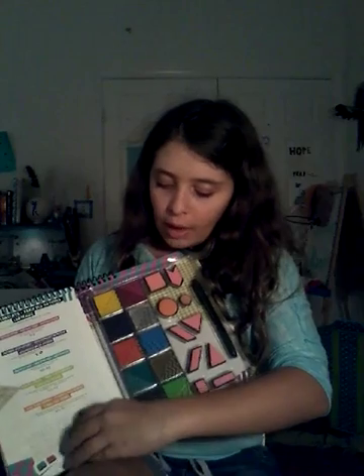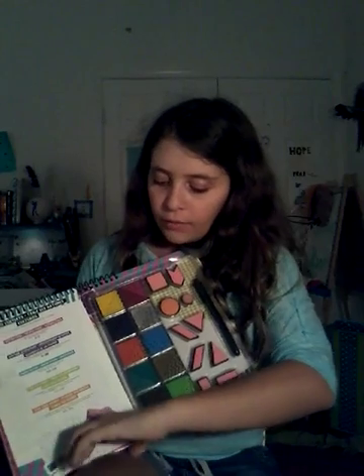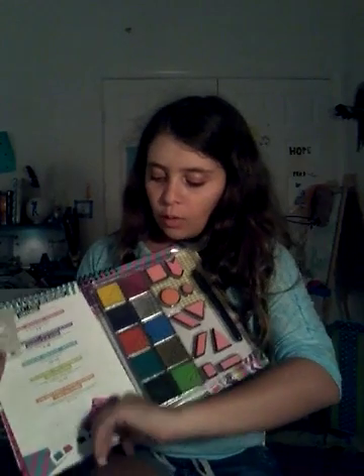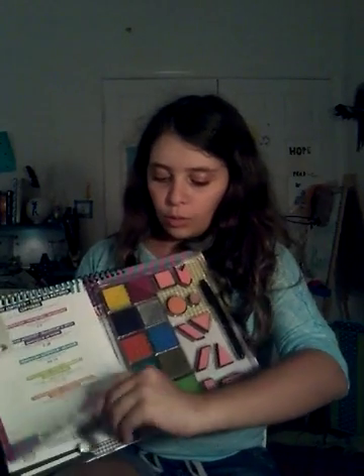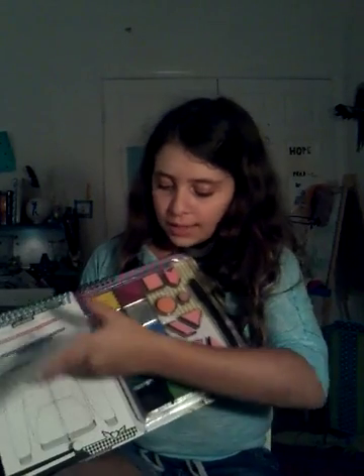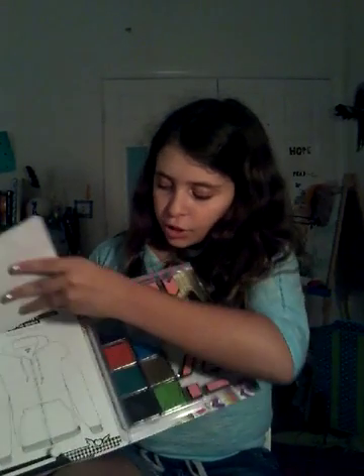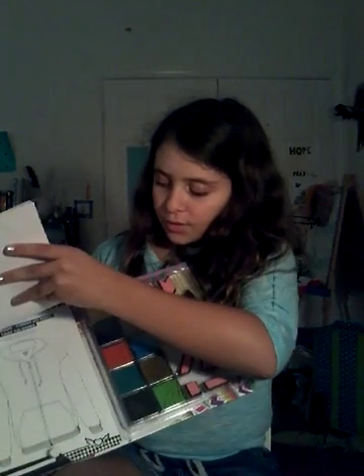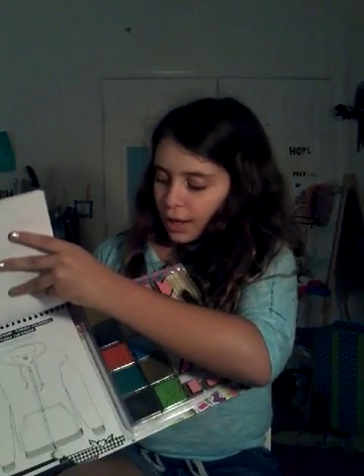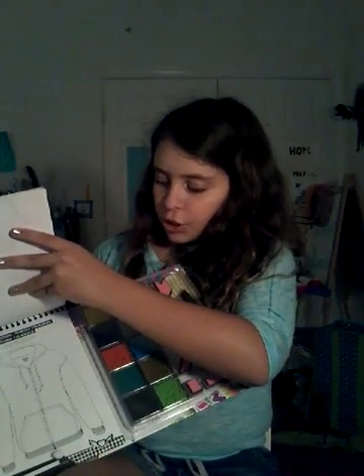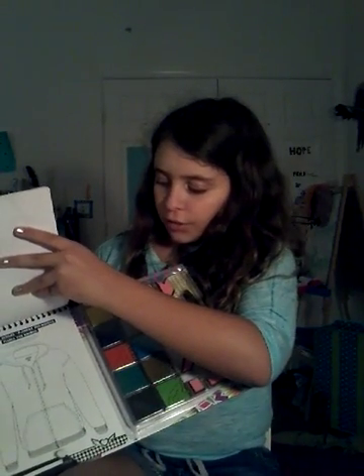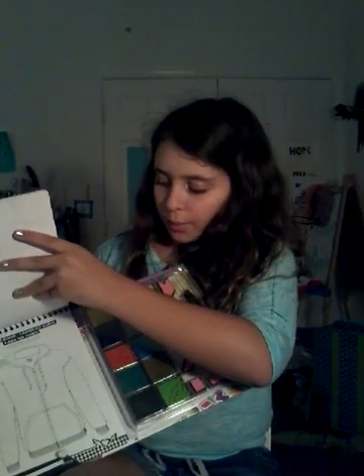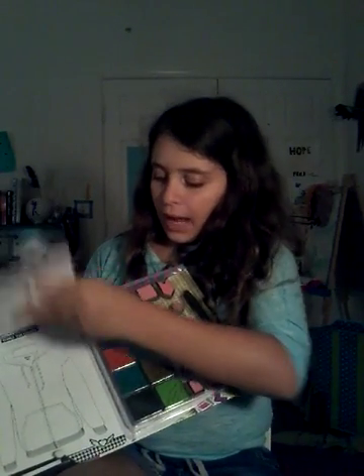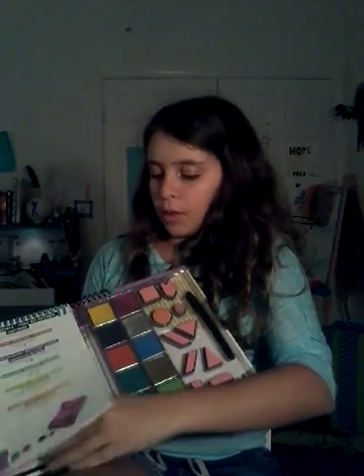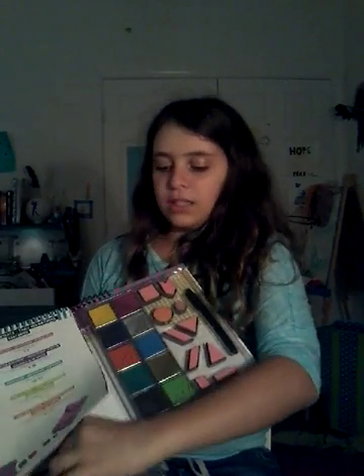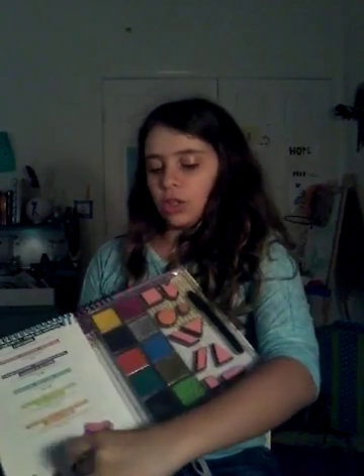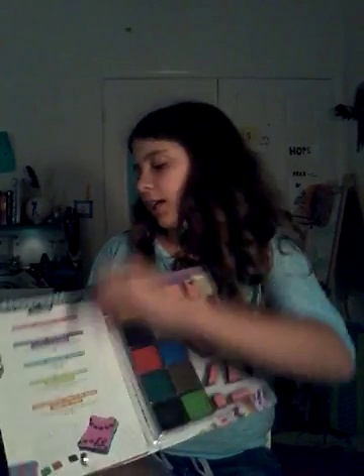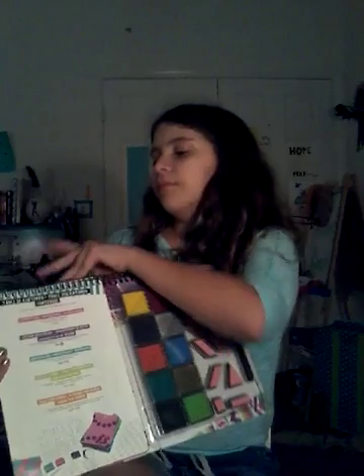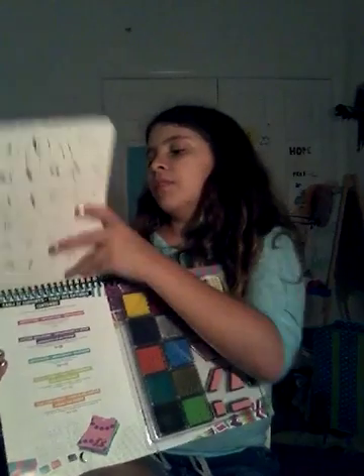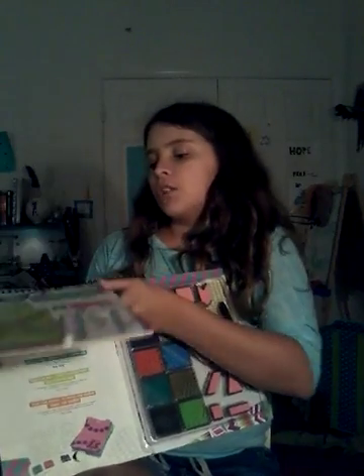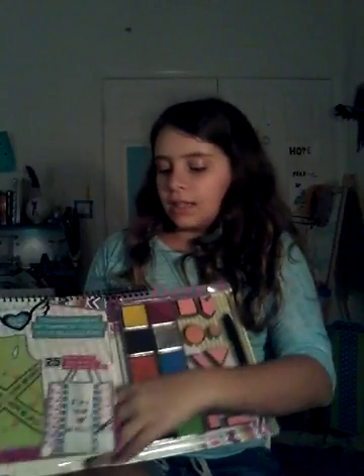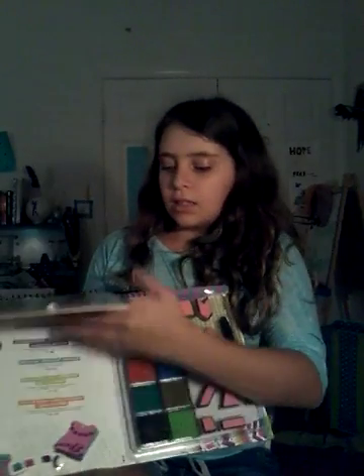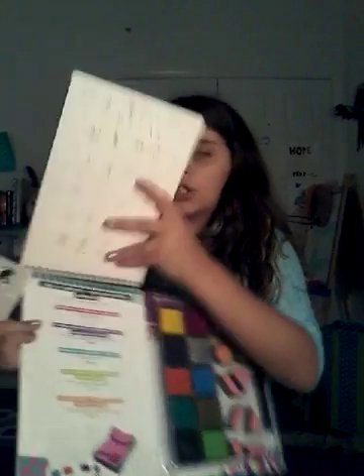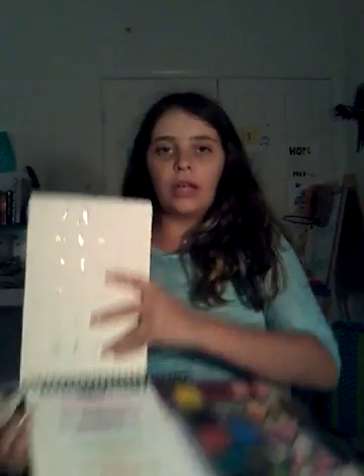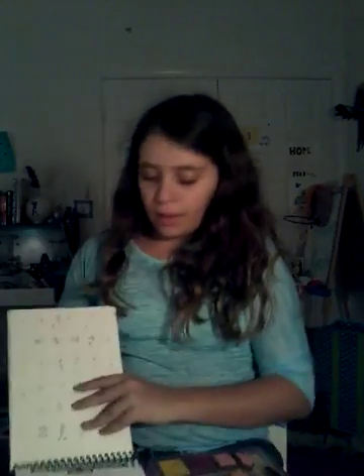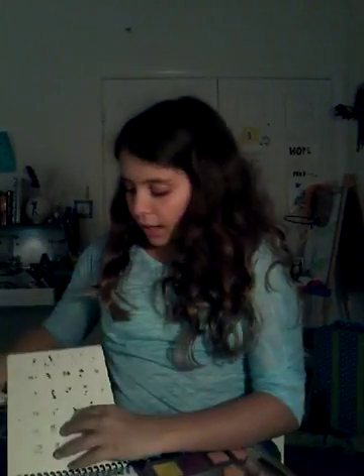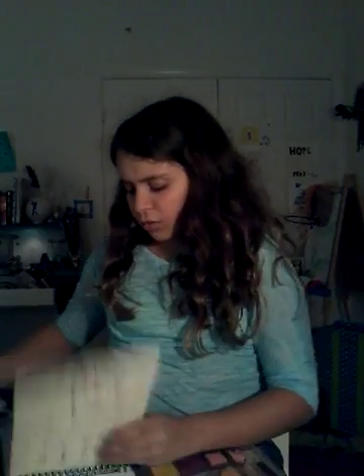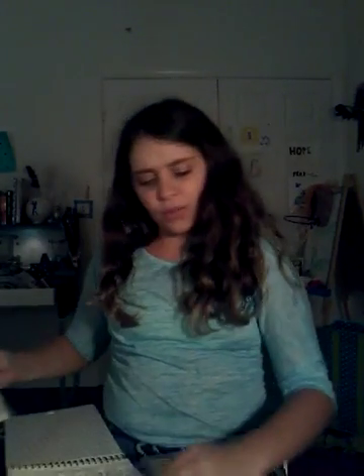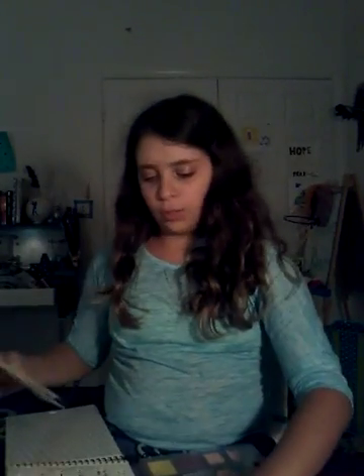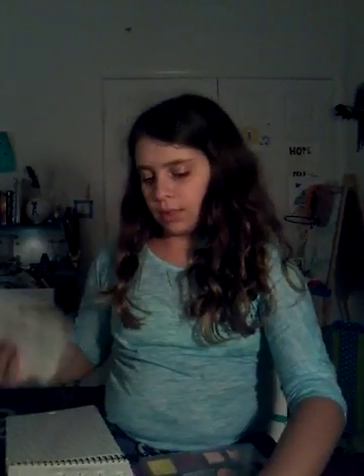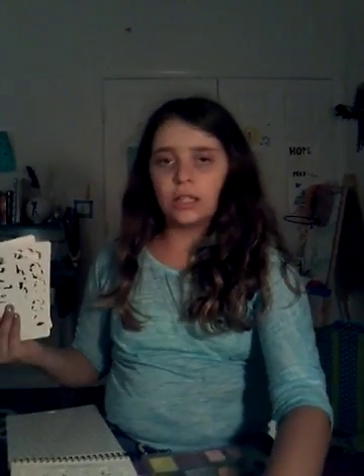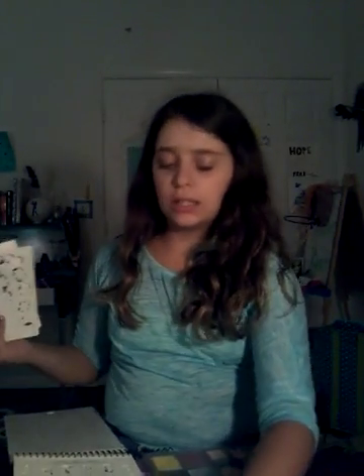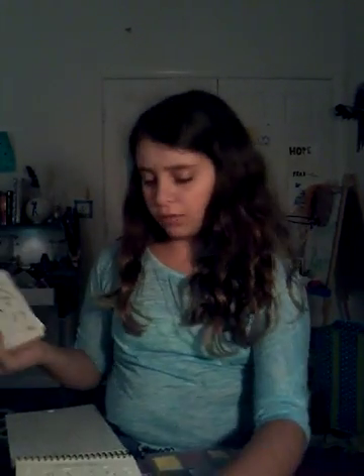Then there are the directions, which I'm not going to go through. And if you go a little past the directions, you have some practice sheets, so if you want to plan out what you want things to look like. I think this is such a cool kit. I don't know what the retail price was because I got this as a gift.